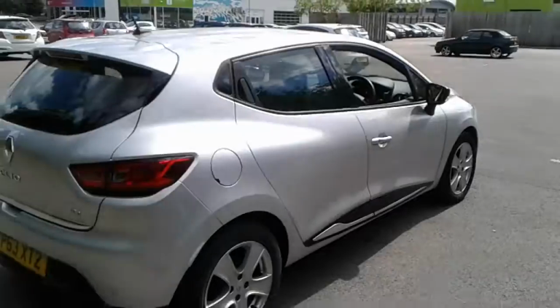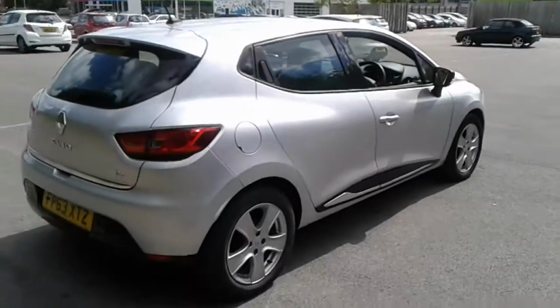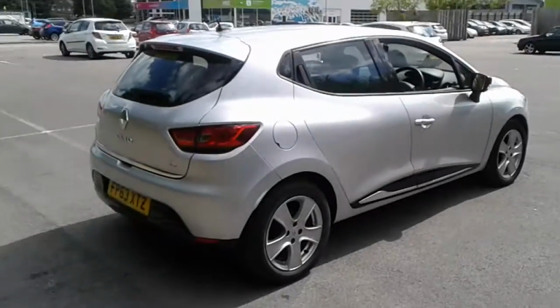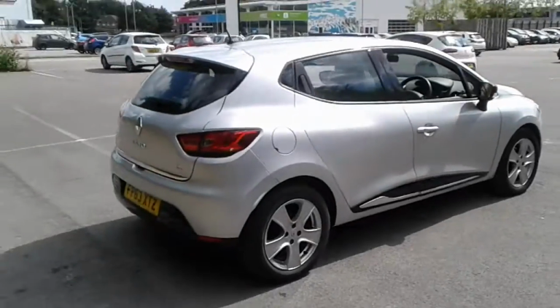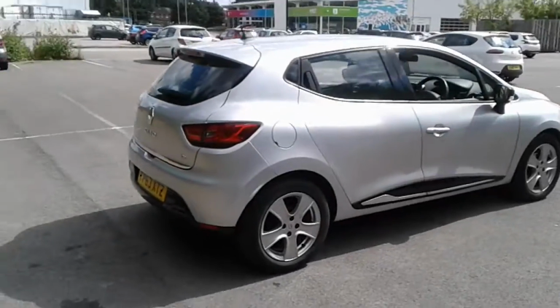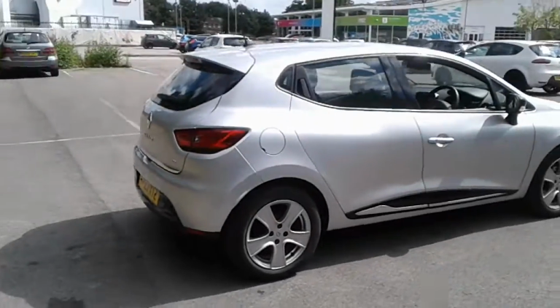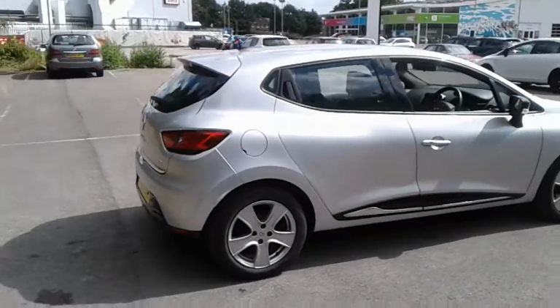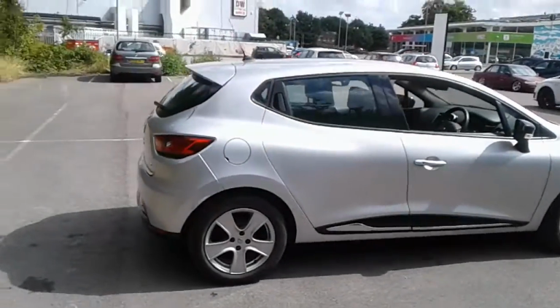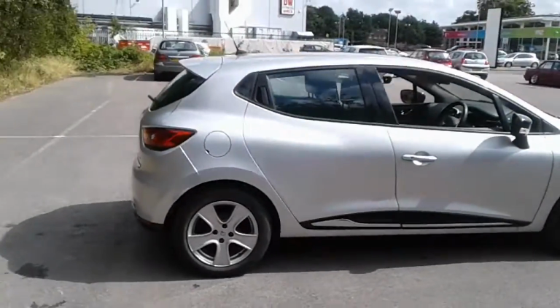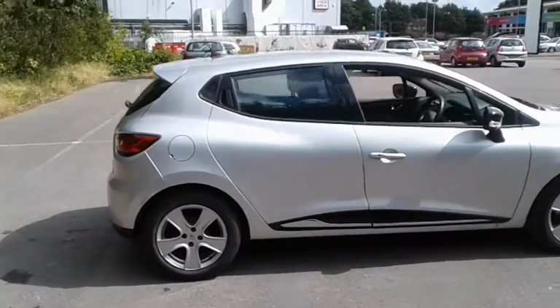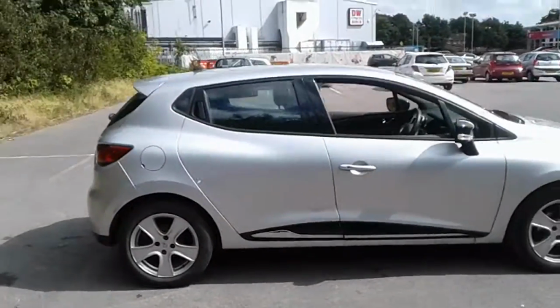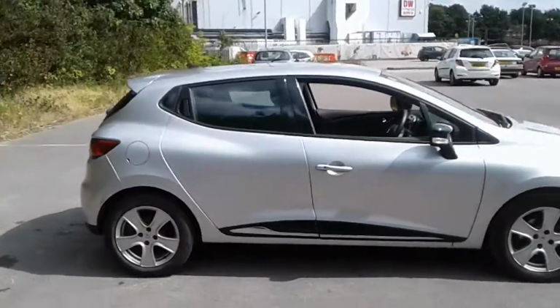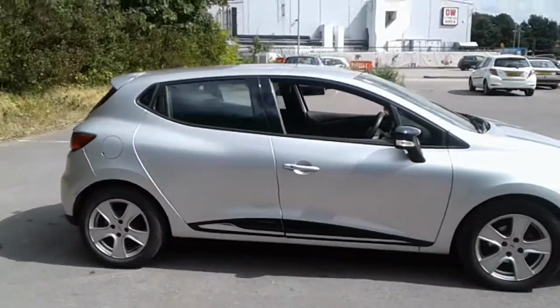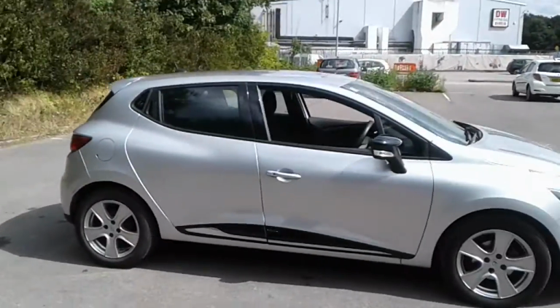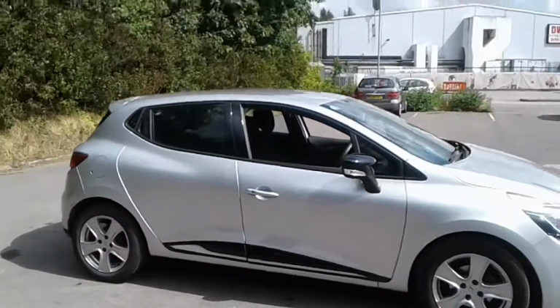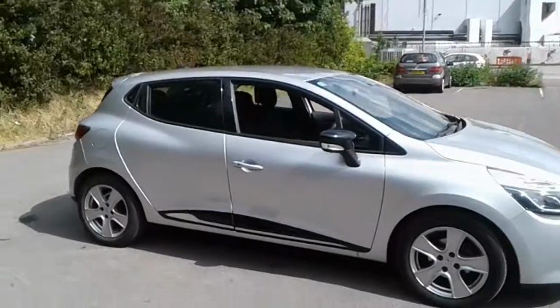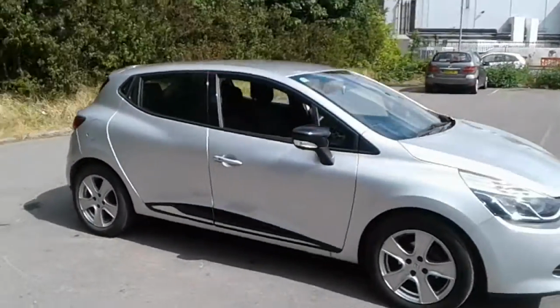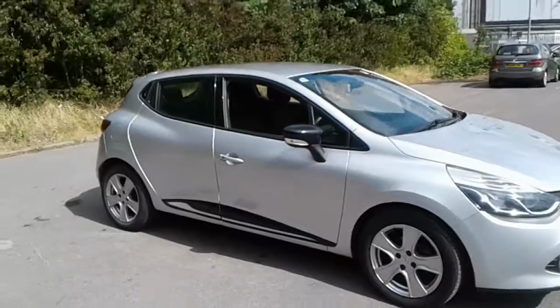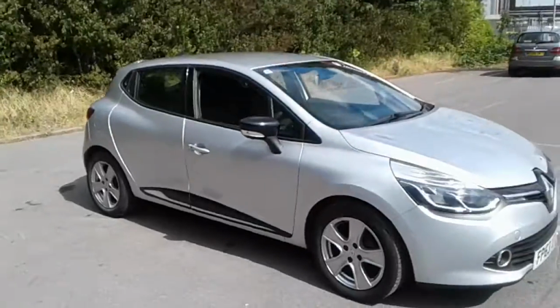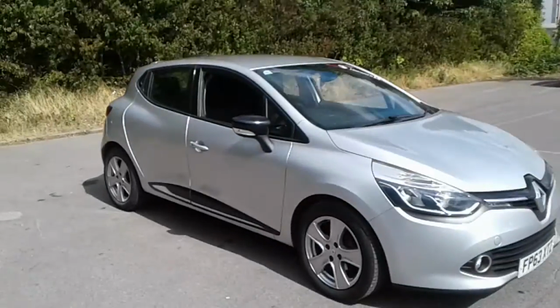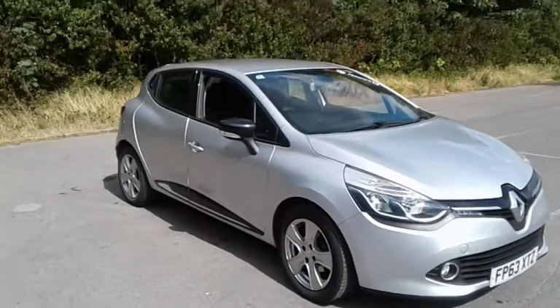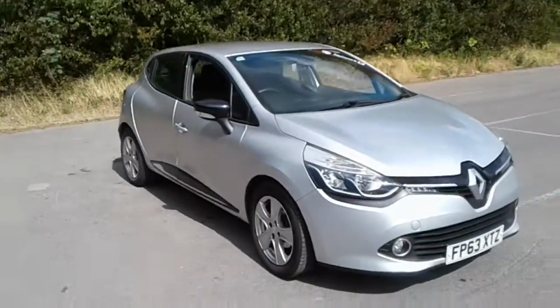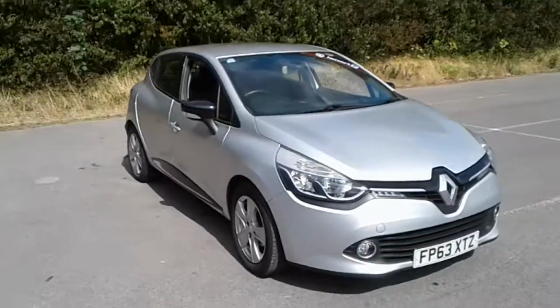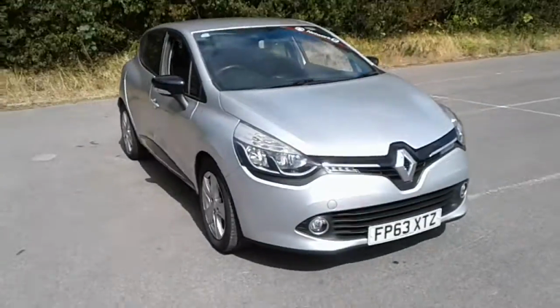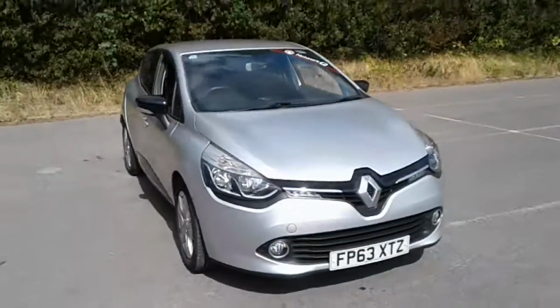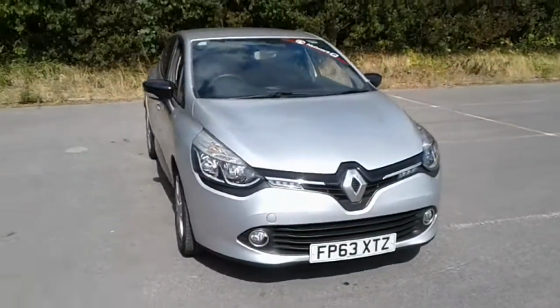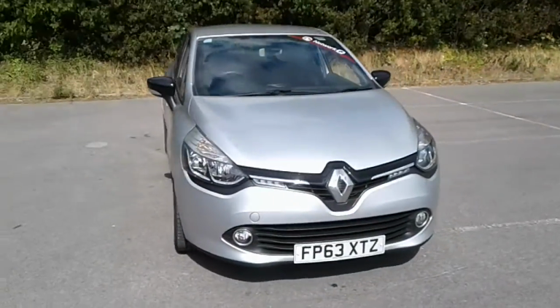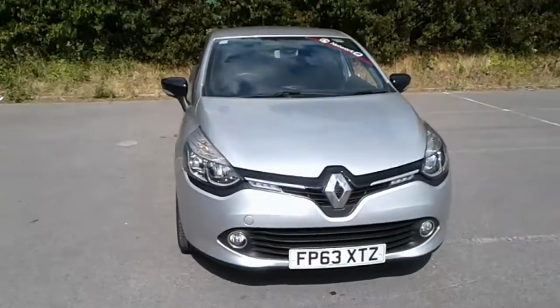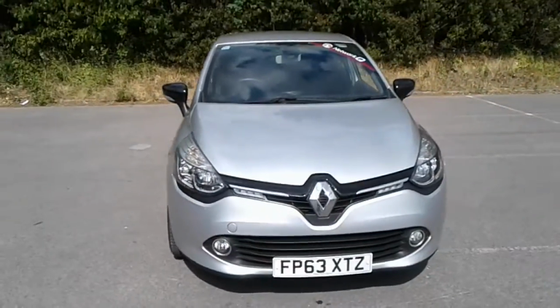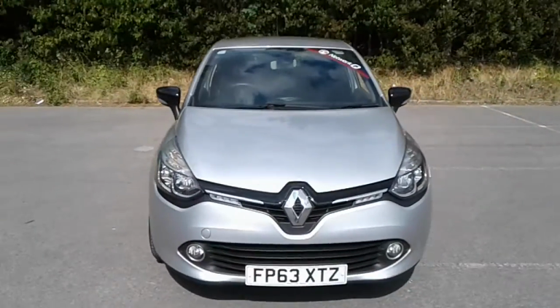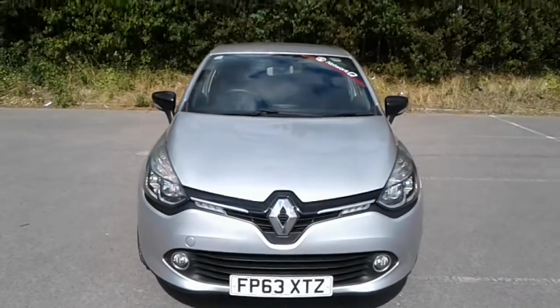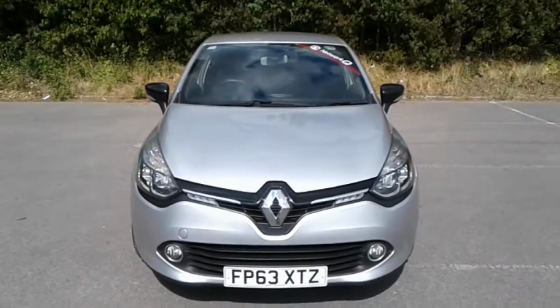And there we have the 63 plate Renault Clio. To arrange a viewing or book a test drive, please contact Pentagon Lincoln, Tritton Road.